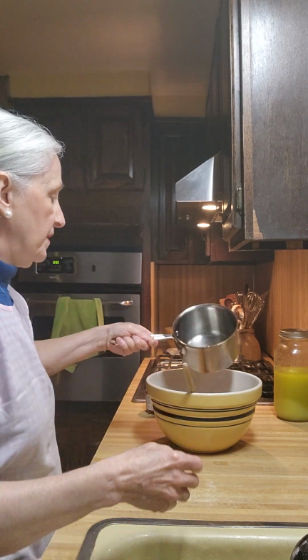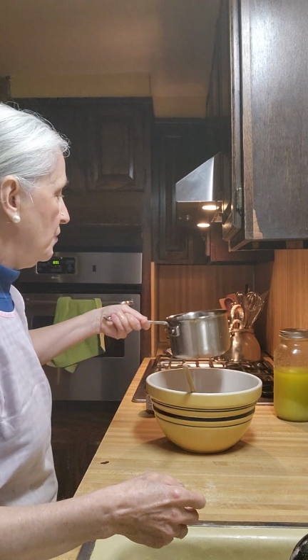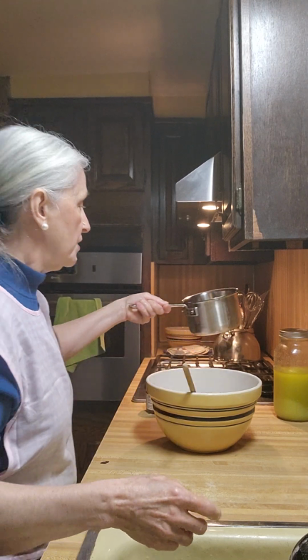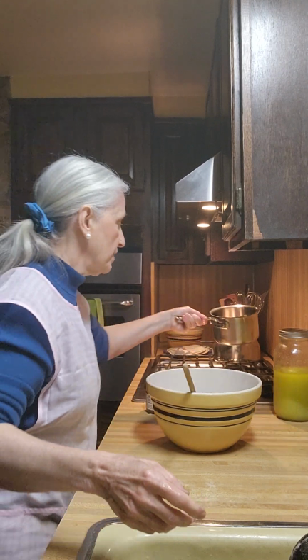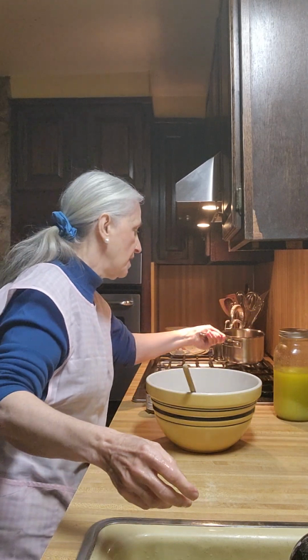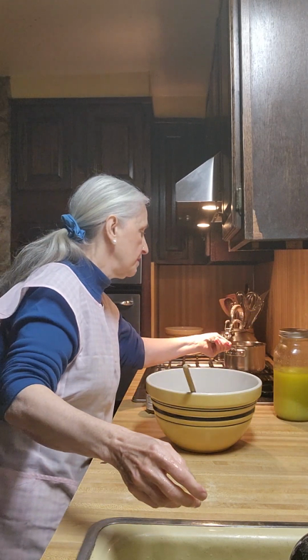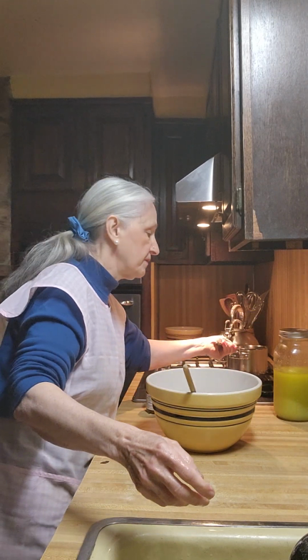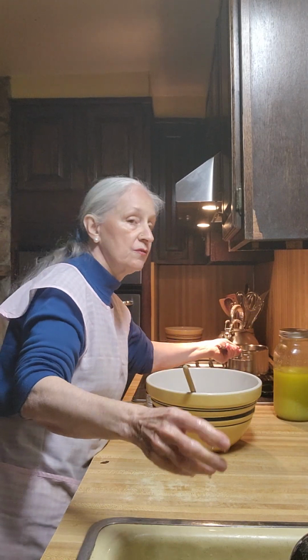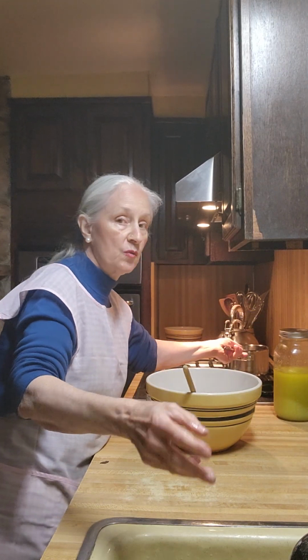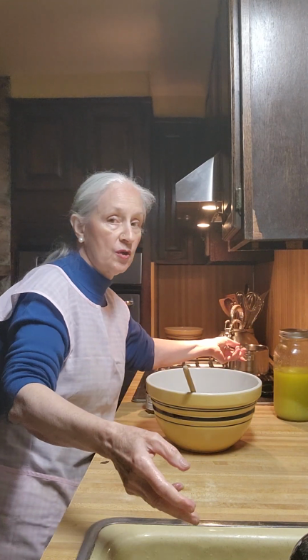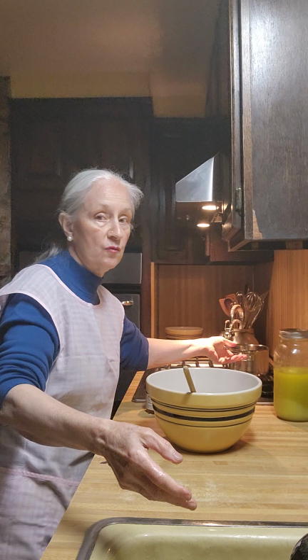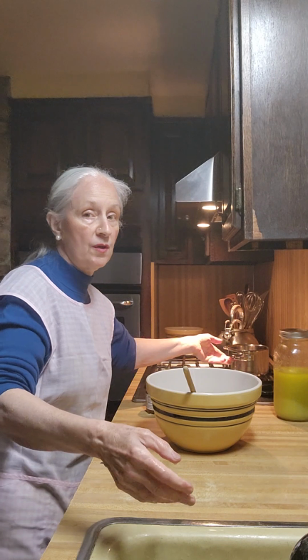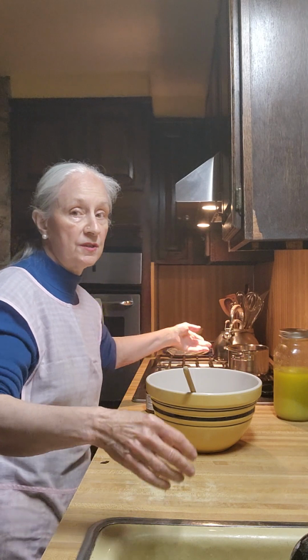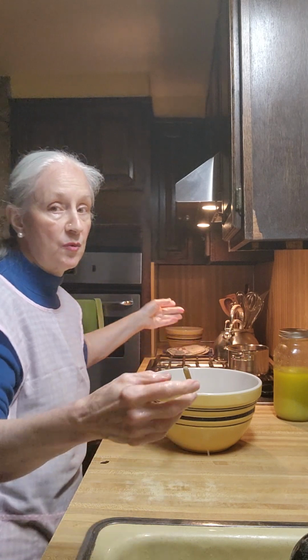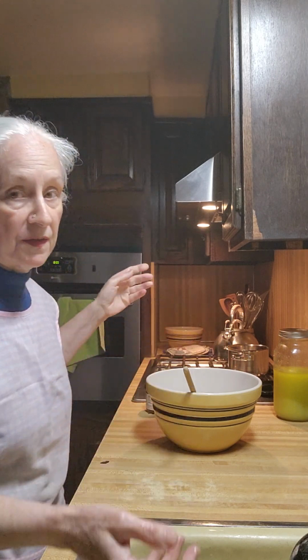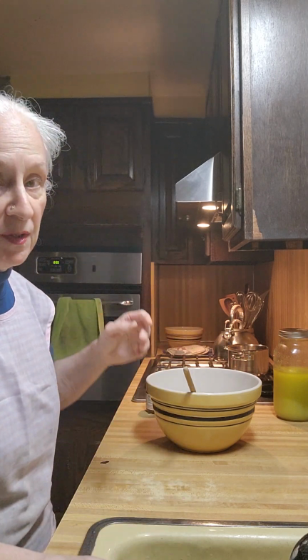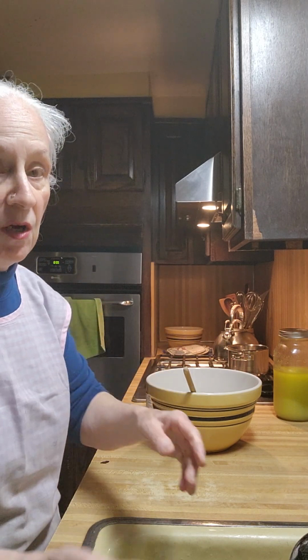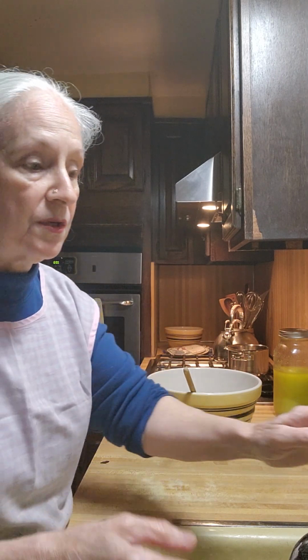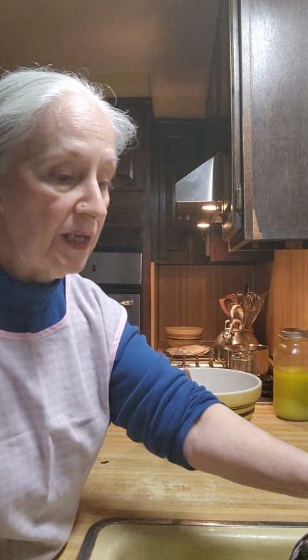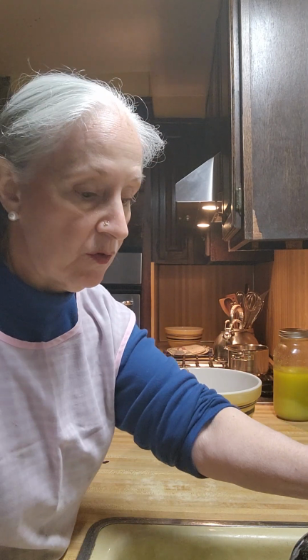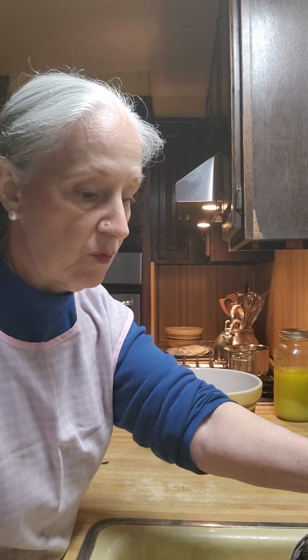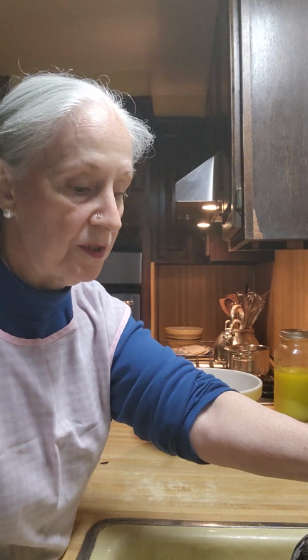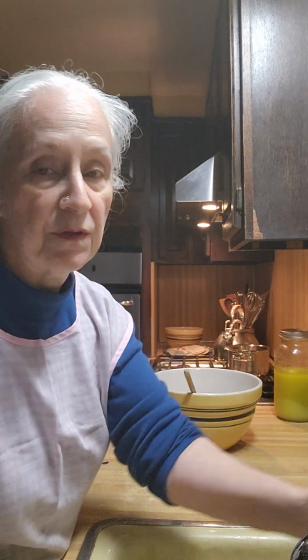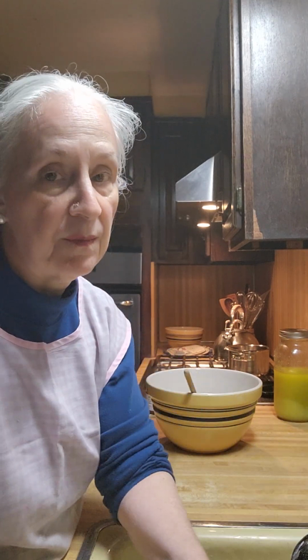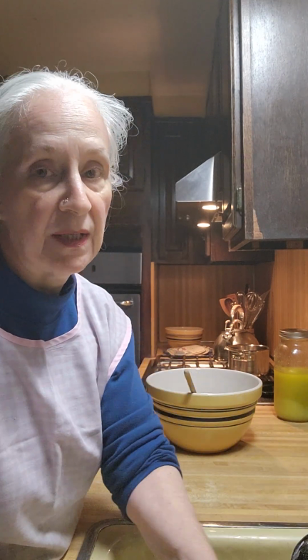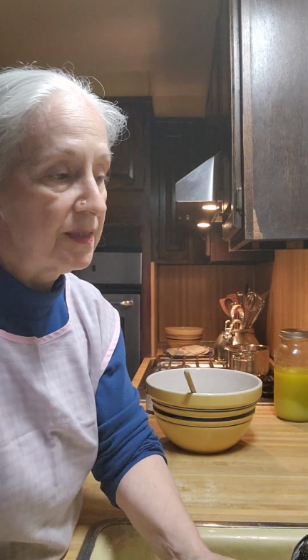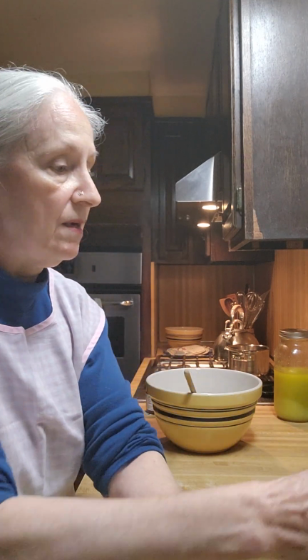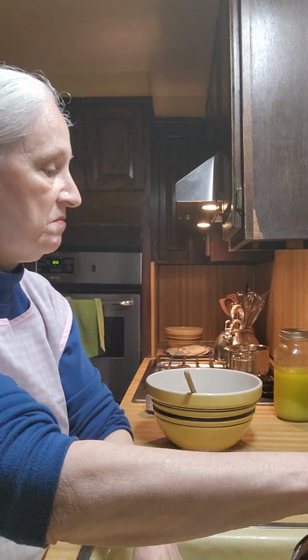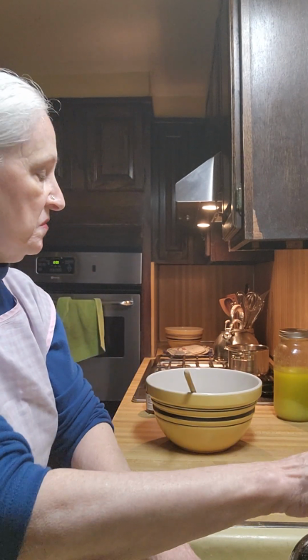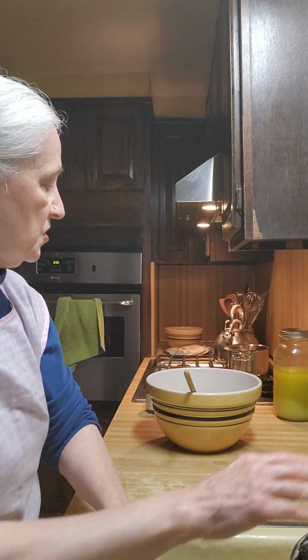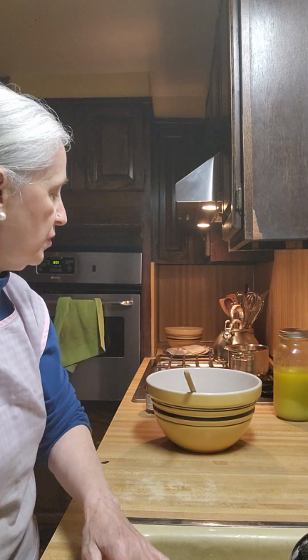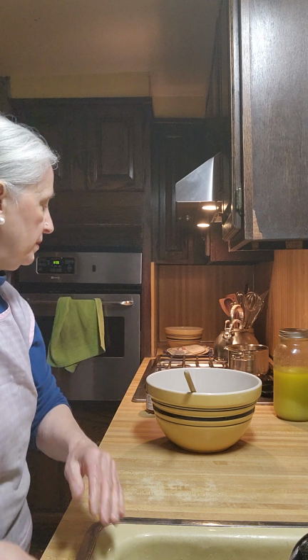If your water is really hot, you'll have to use more cold water. Just pour out that much hot water and add cold water and you can balance it out. It's no problem.